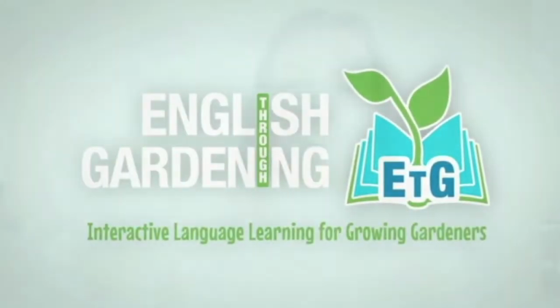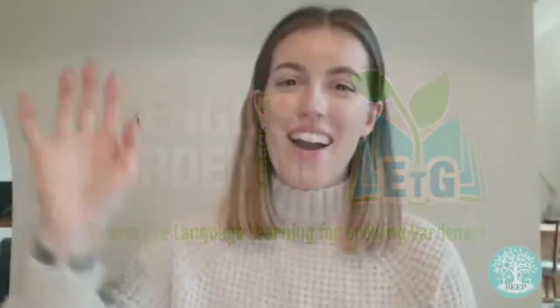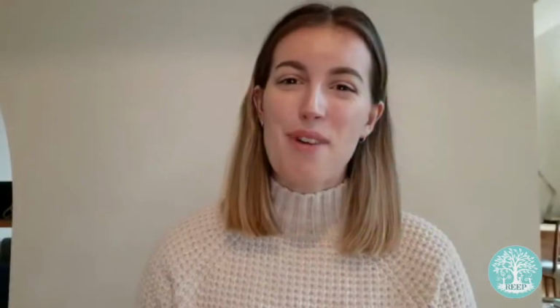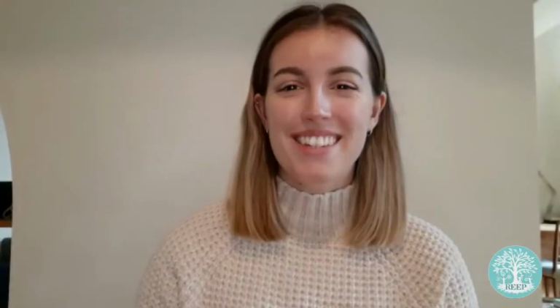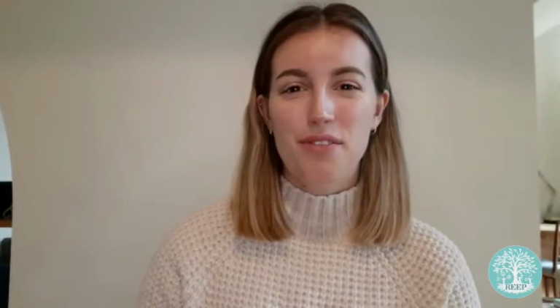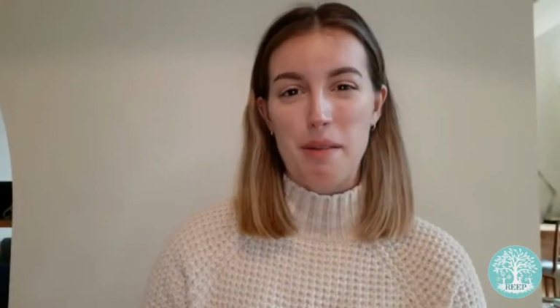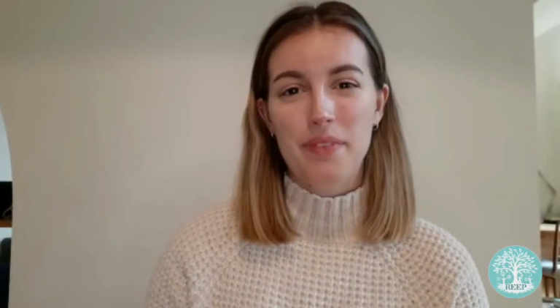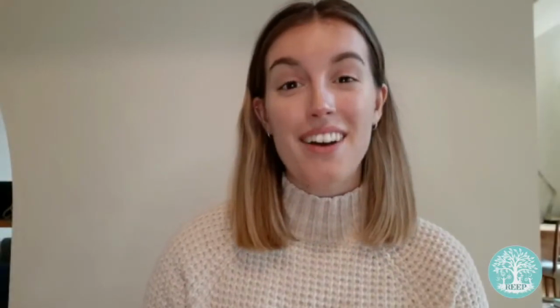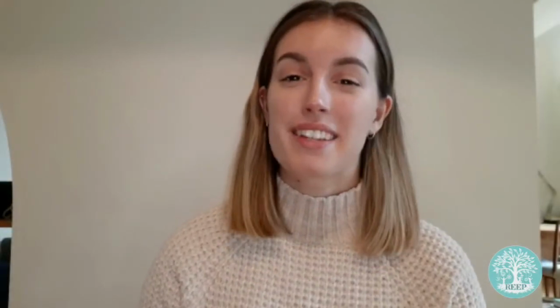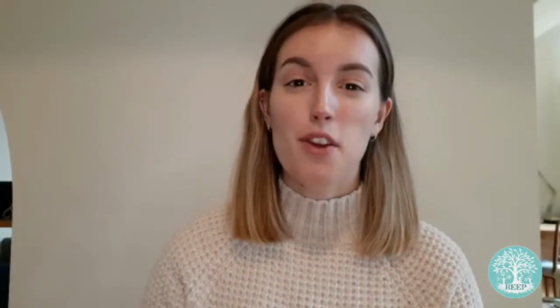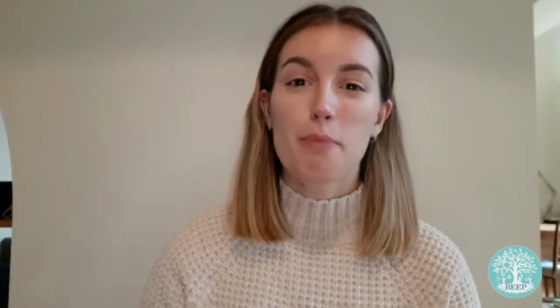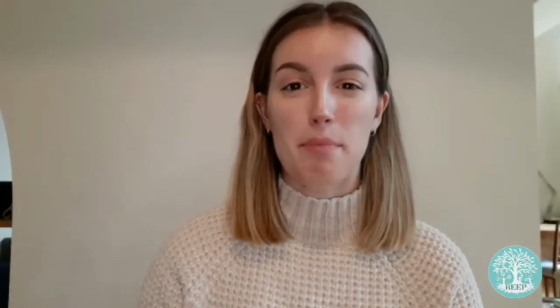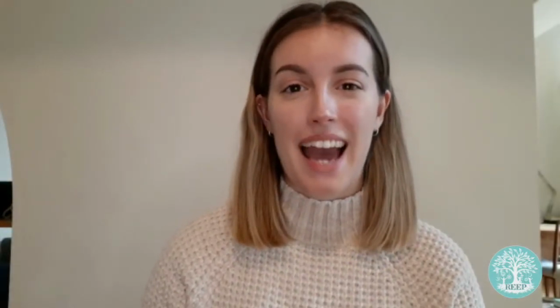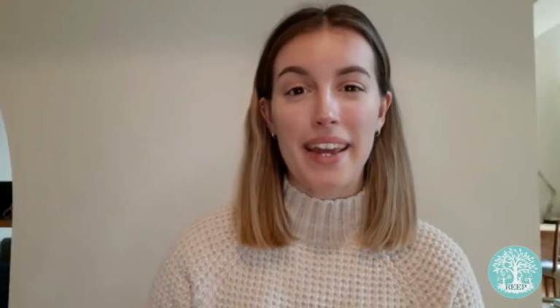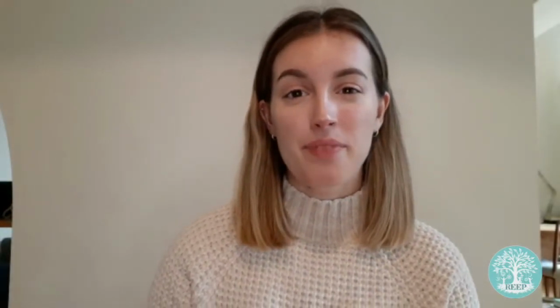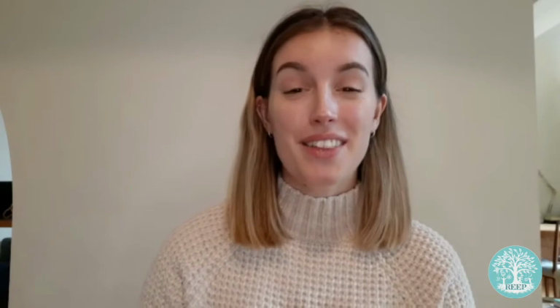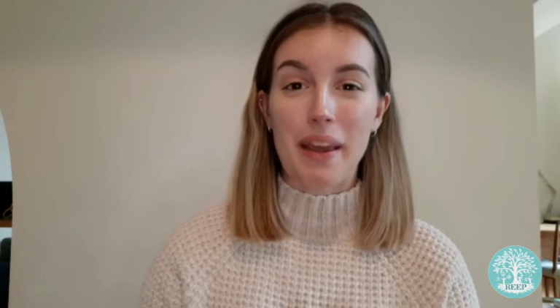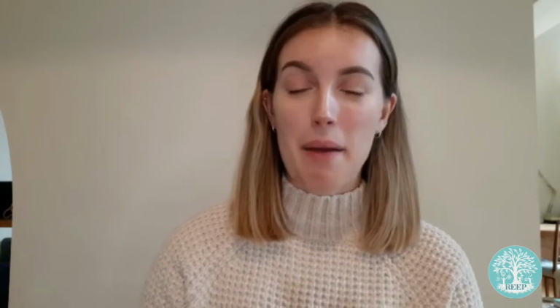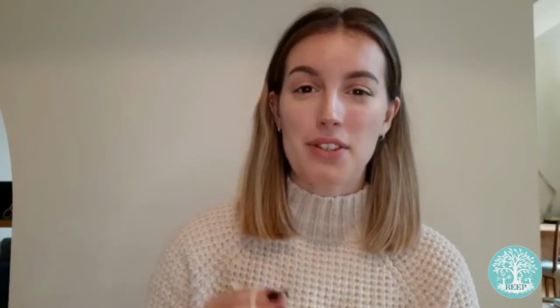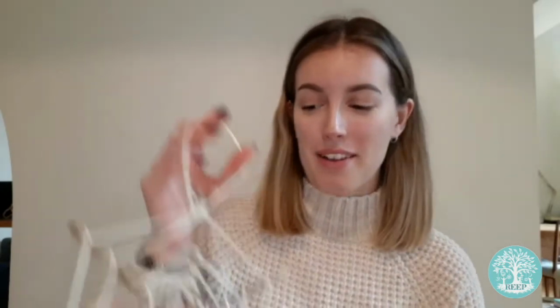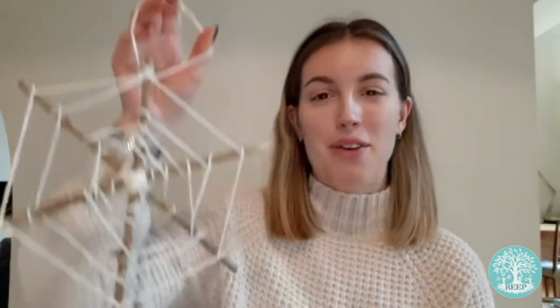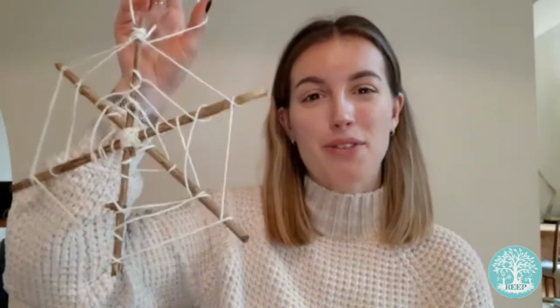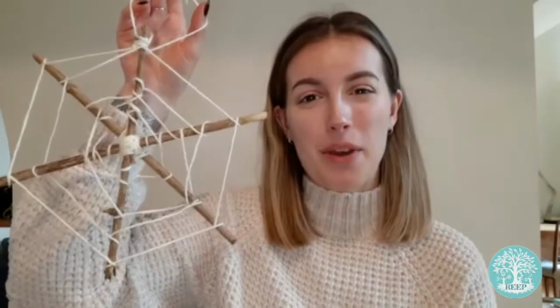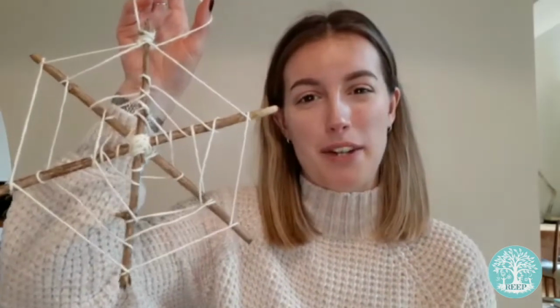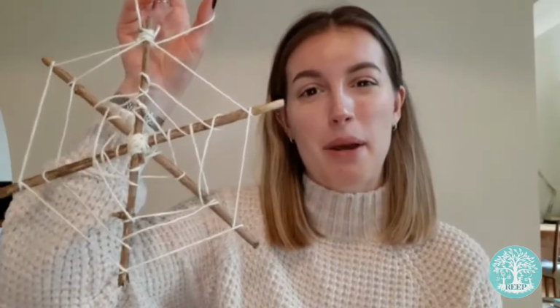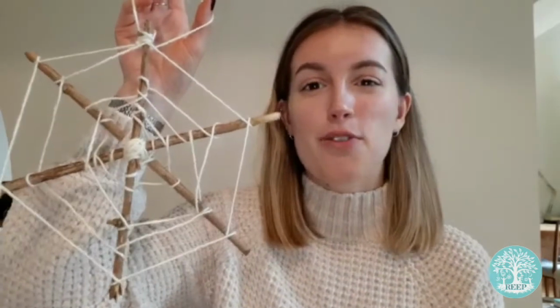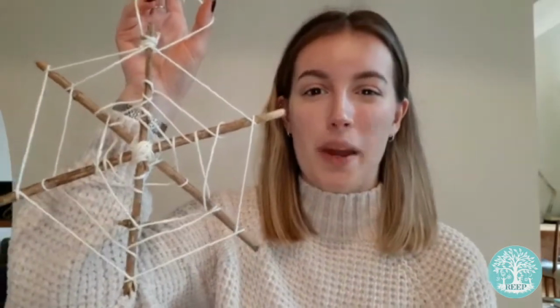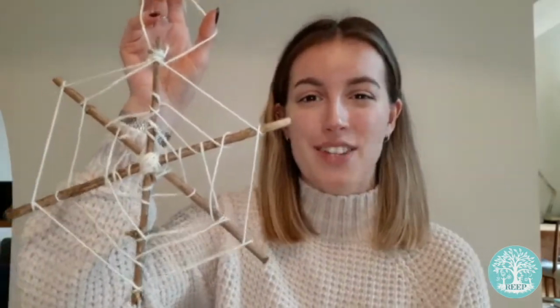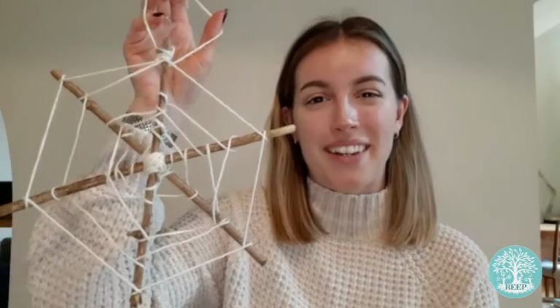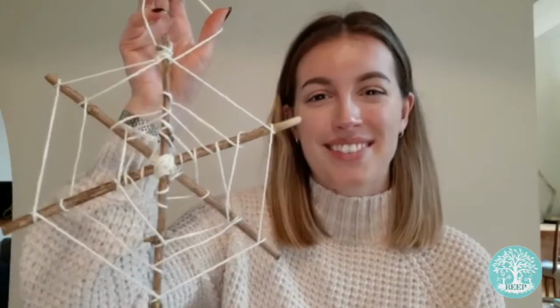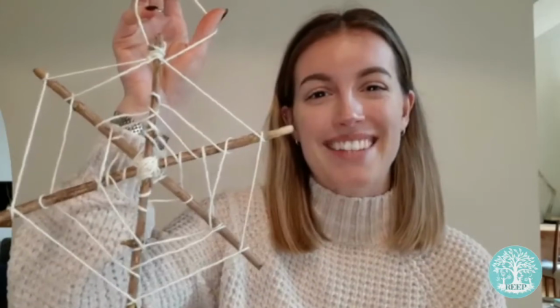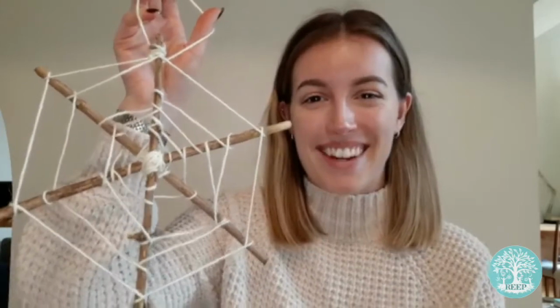Hi everyone, it's Adele from Reap. Last week some of you would have been celebrating Halloween, so this week I'm going to show you how to make your own spooky spiderweb using twigs and twine. Let's get started.